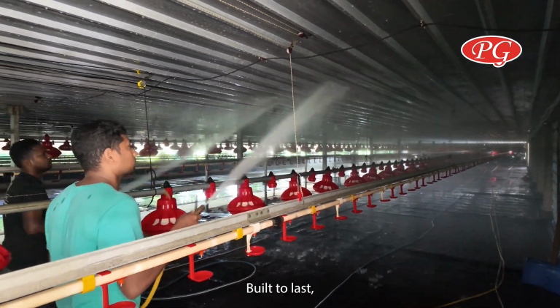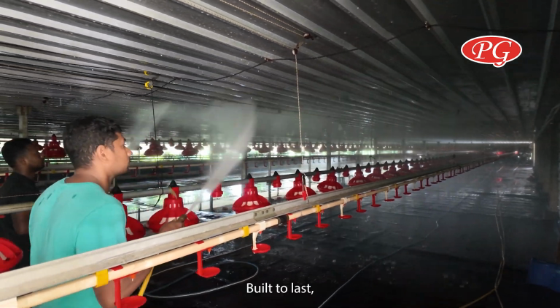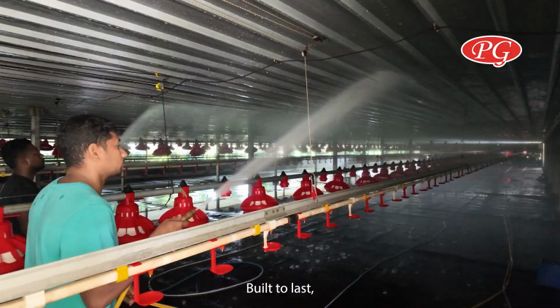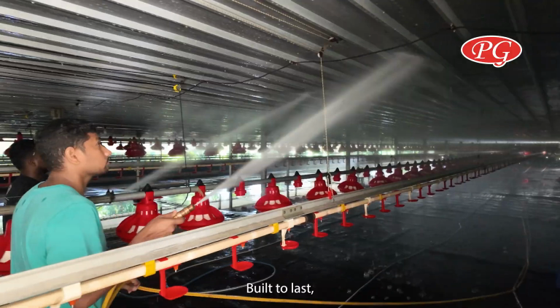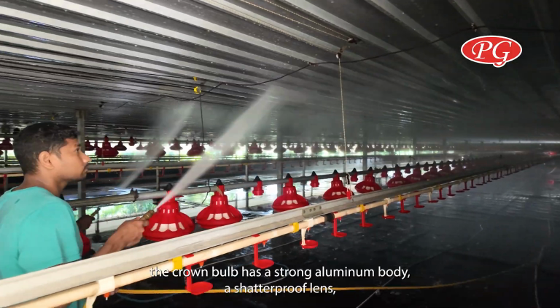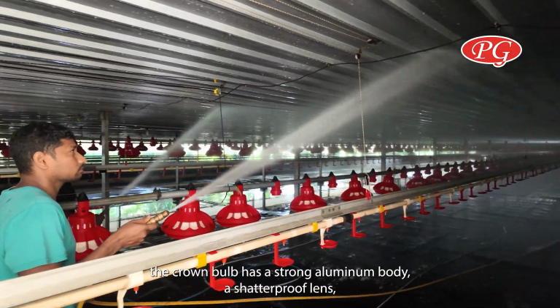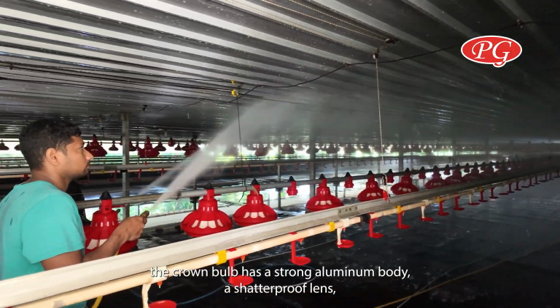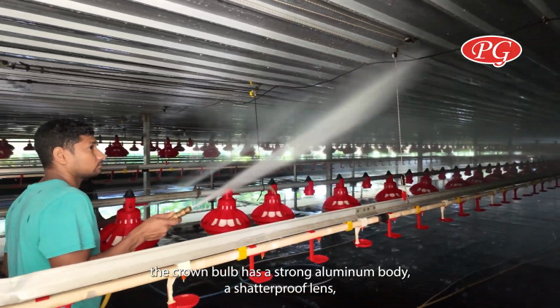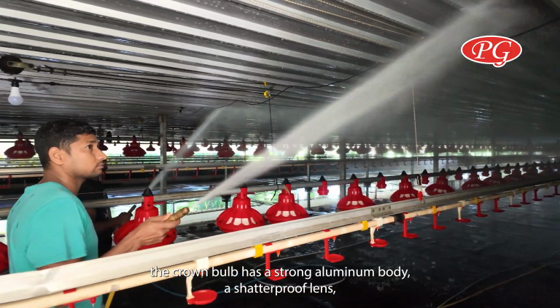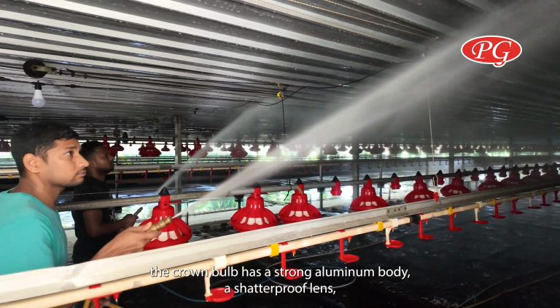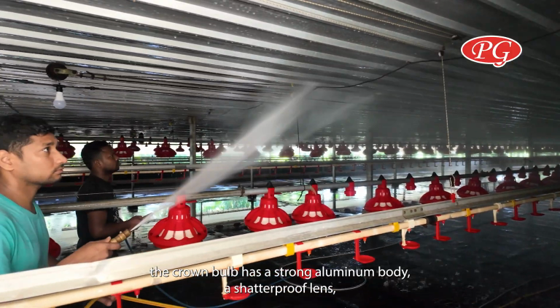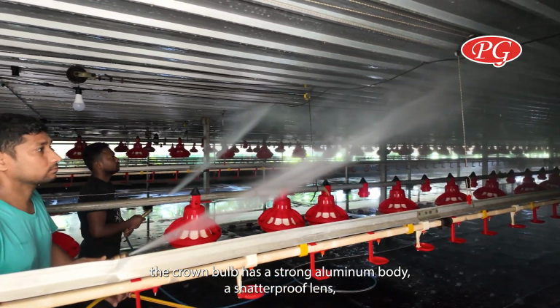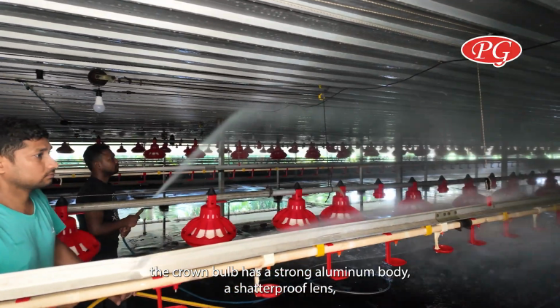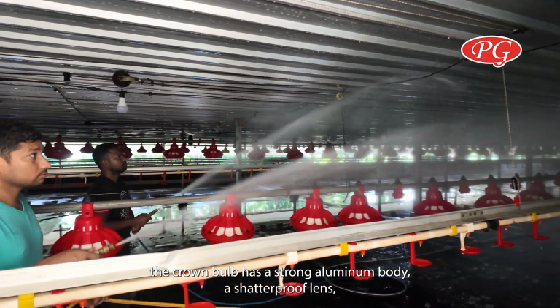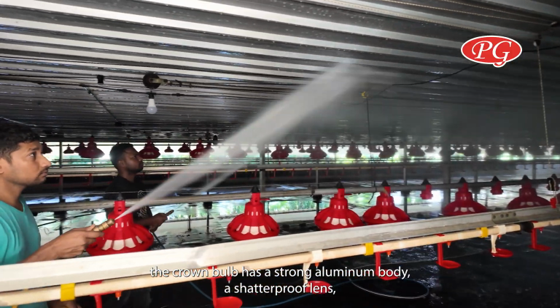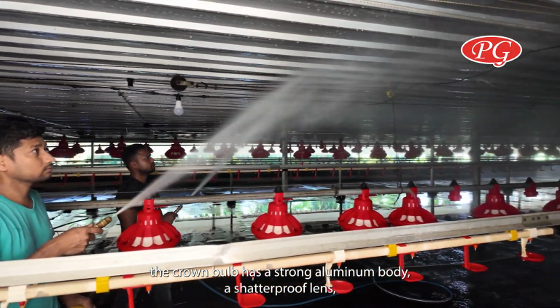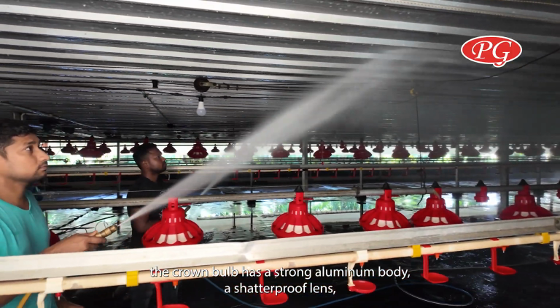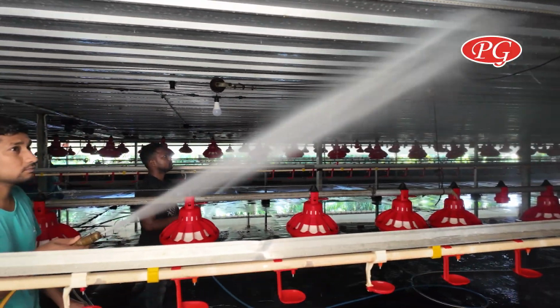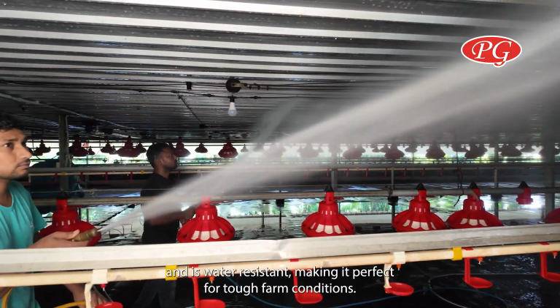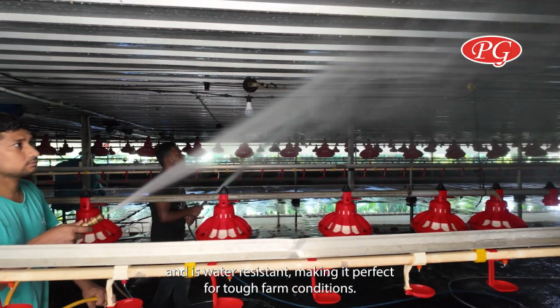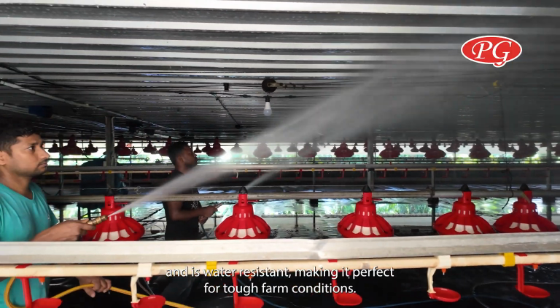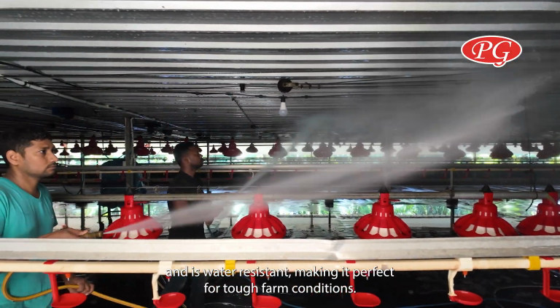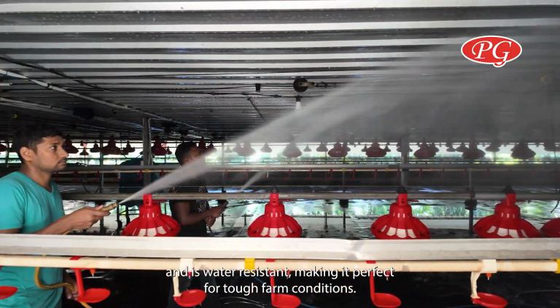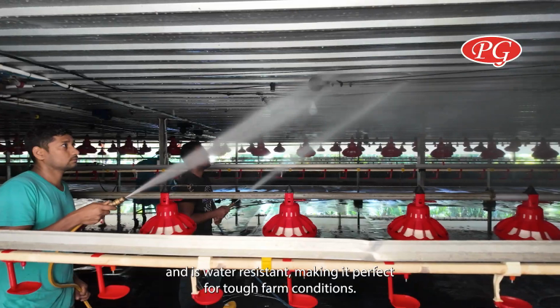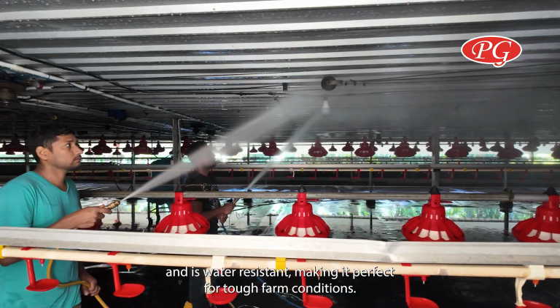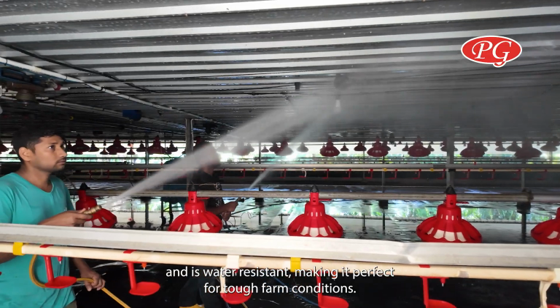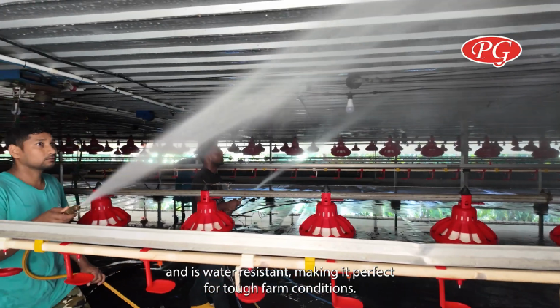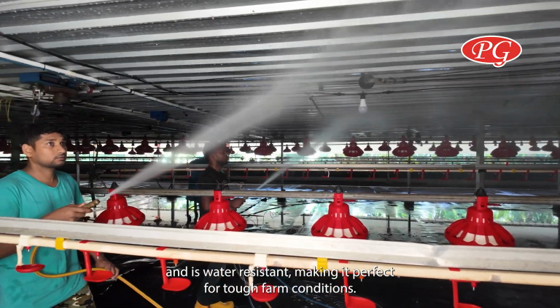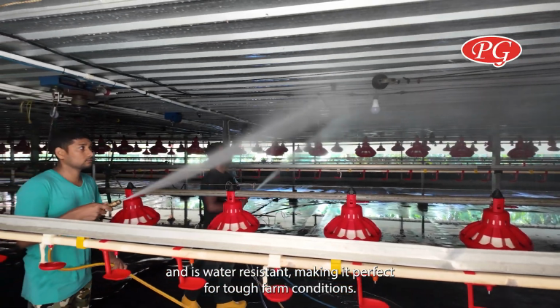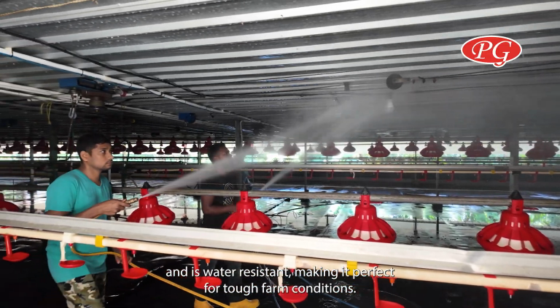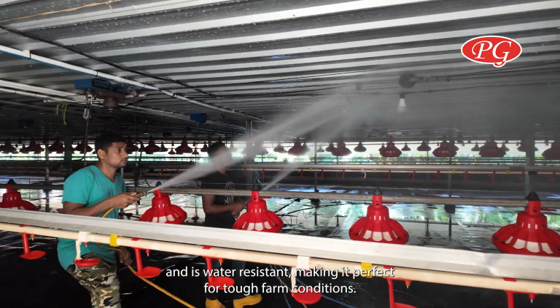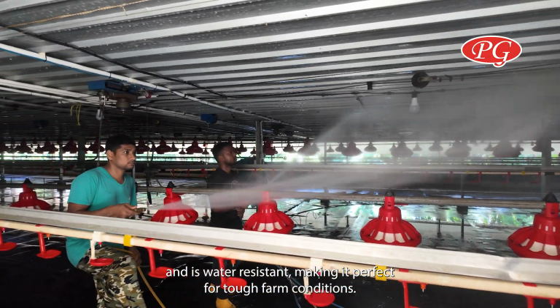Built to last, the crown bulb has a strong aluminum body, a shatterproof lens, and is water-resistant, making it perfect for tough farm conditions.